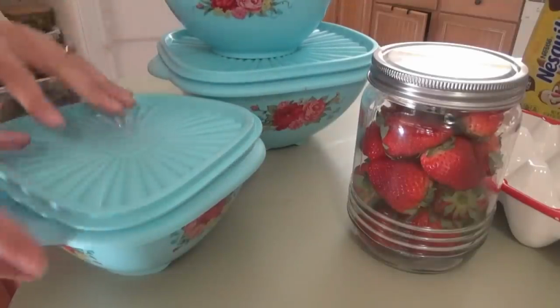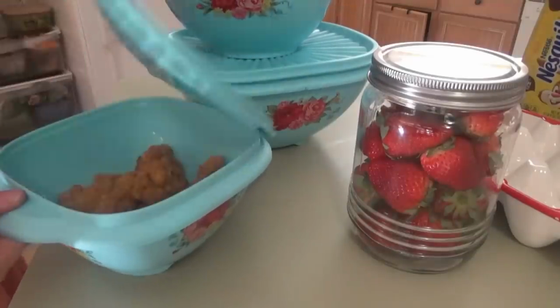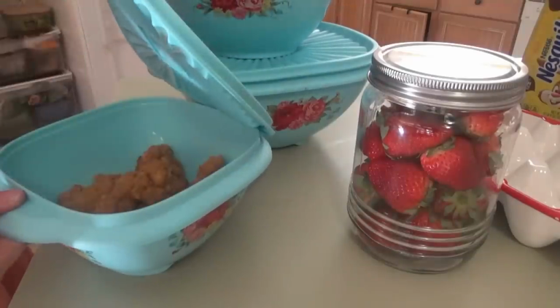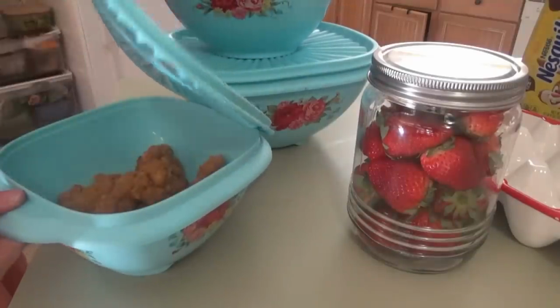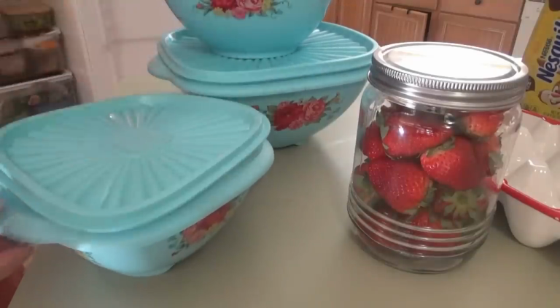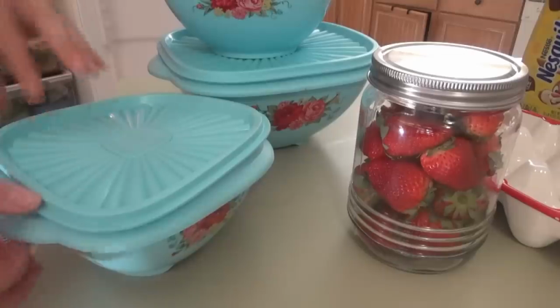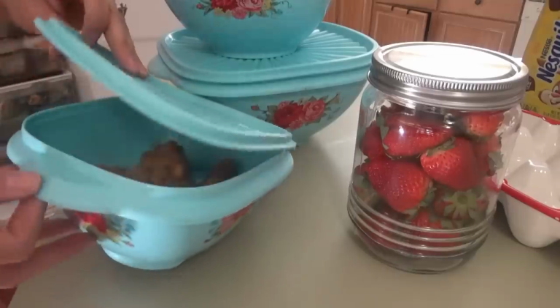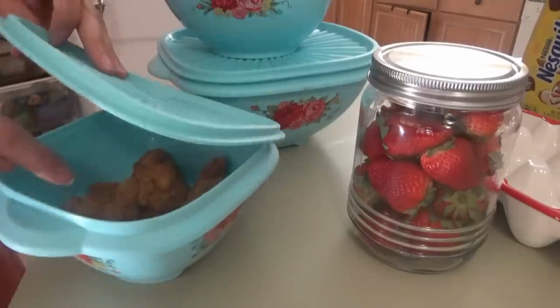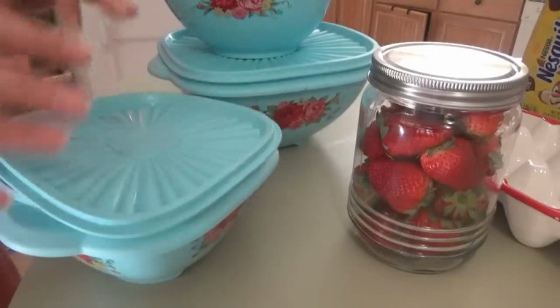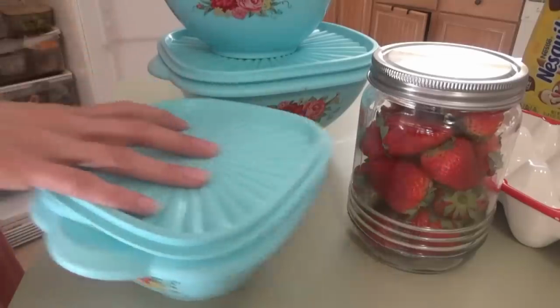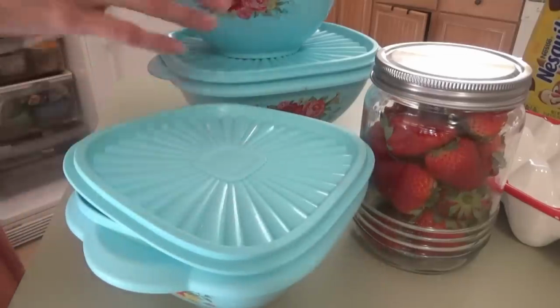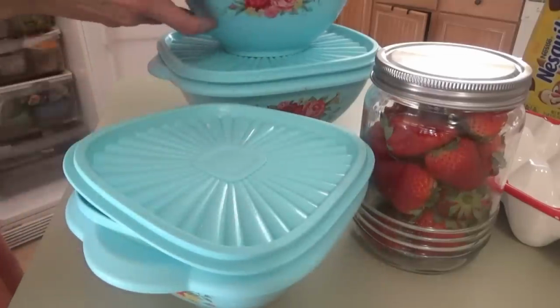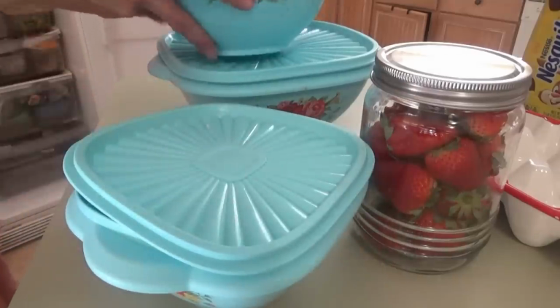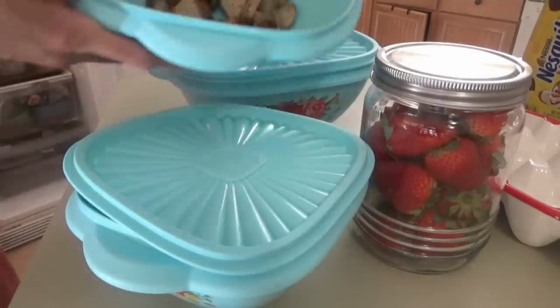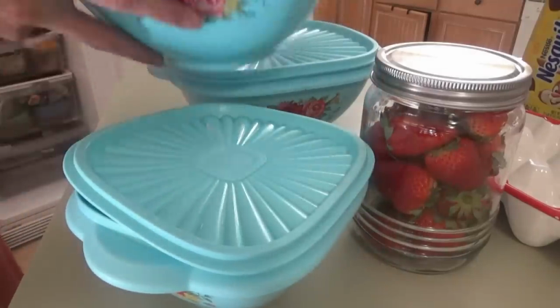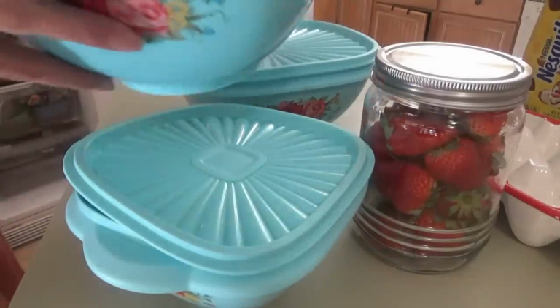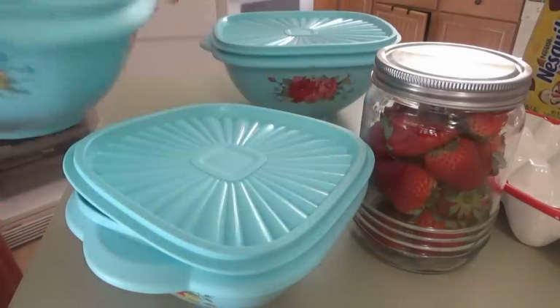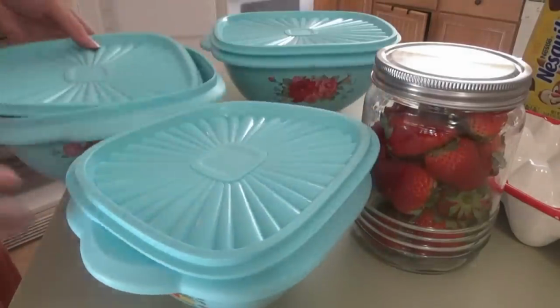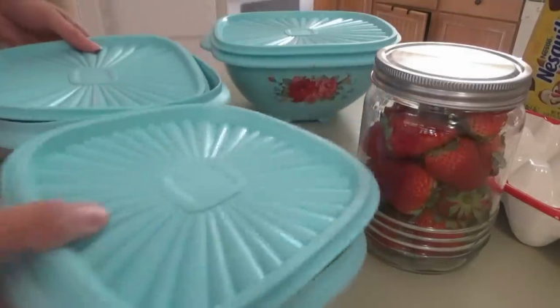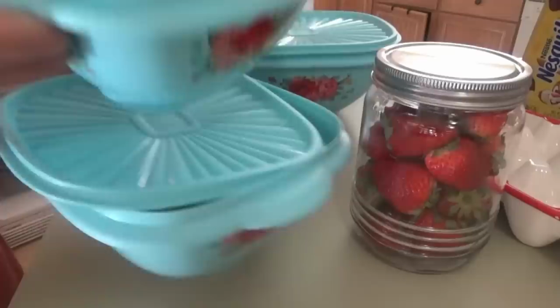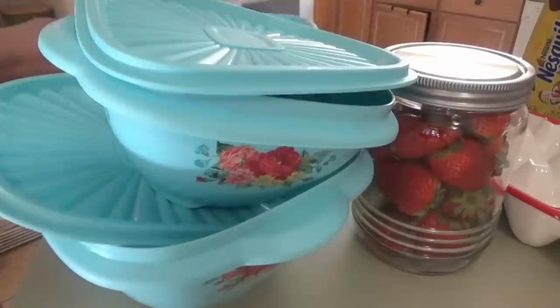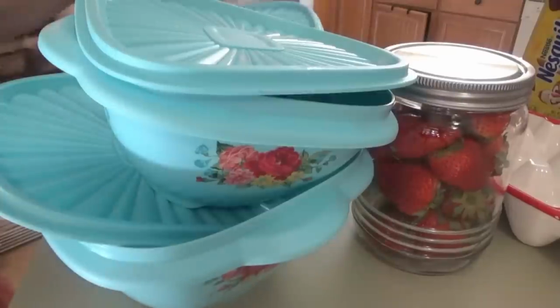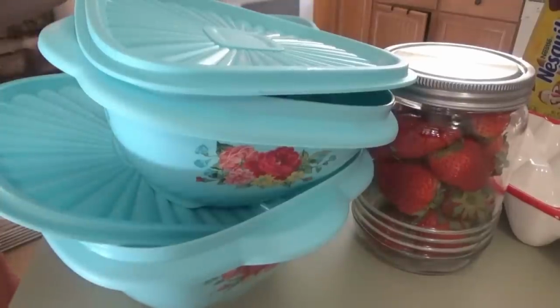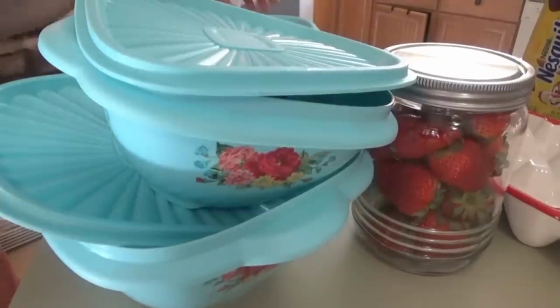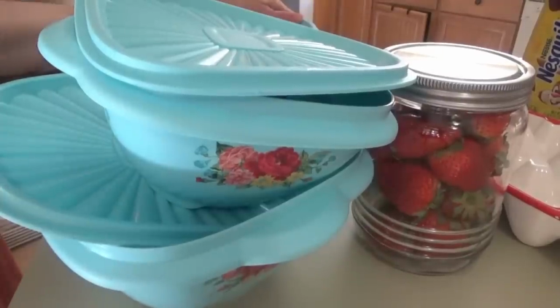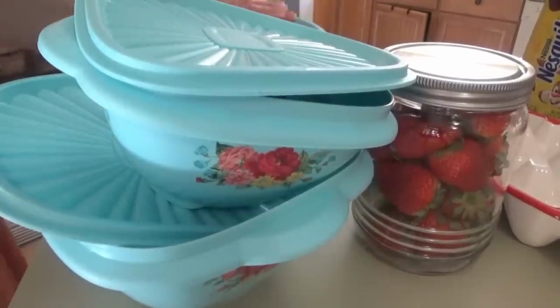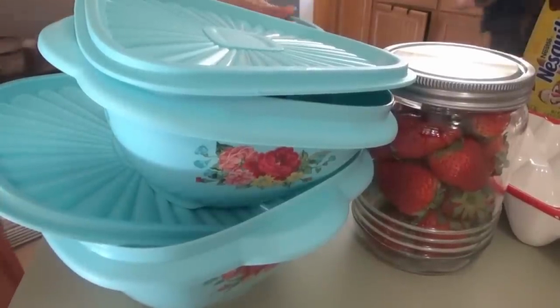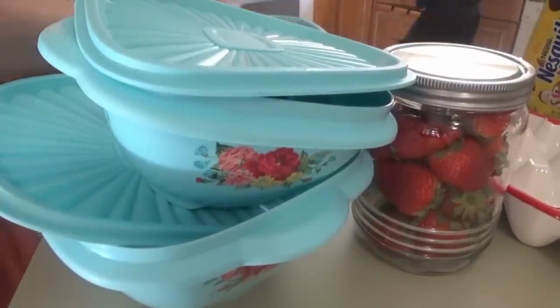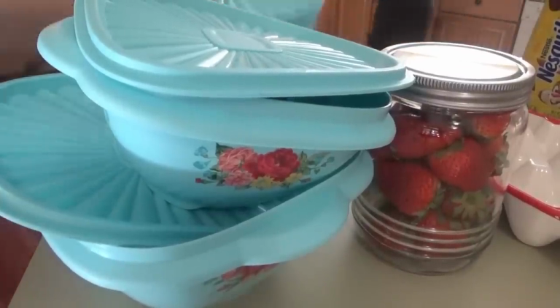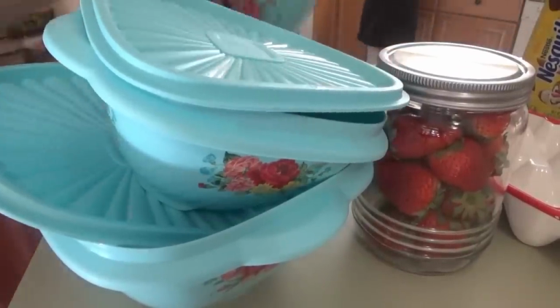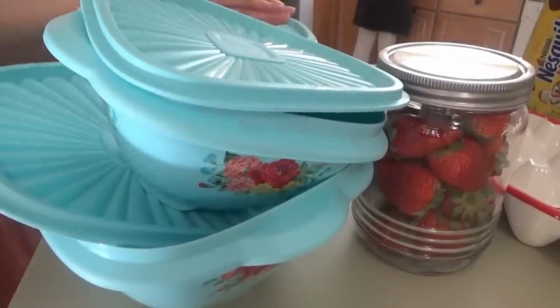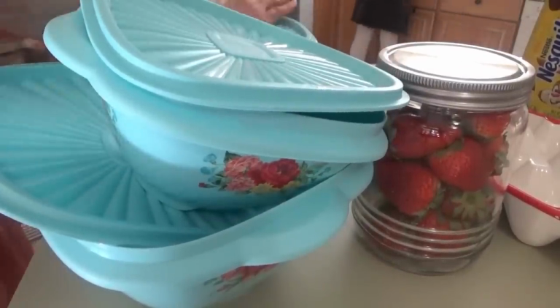This is chicken strips that we made for lunch one day, this is some fried potatoes — they can go in a container together — and then this is leftover pork chops that we'll just have with whatever I make for supper tonight.